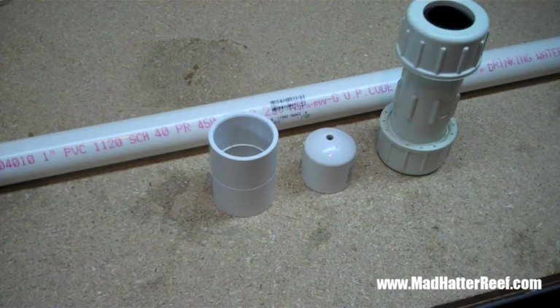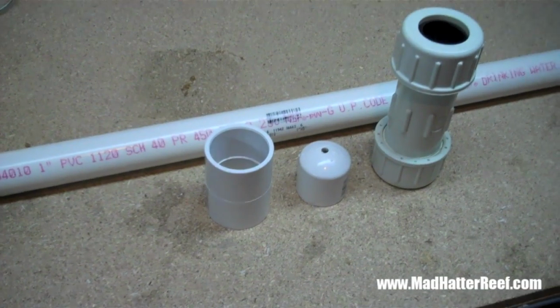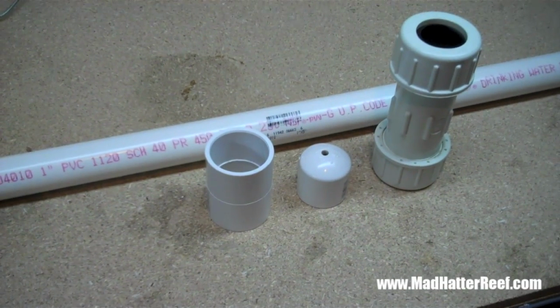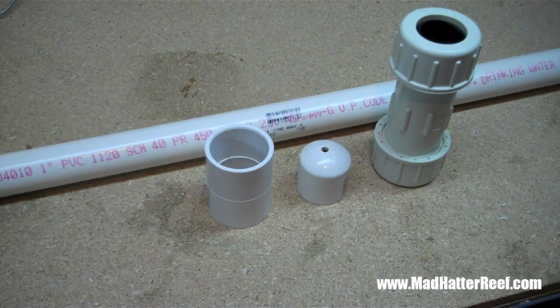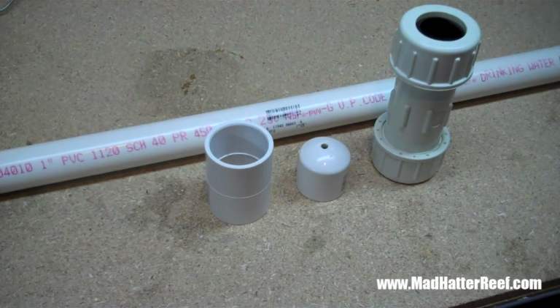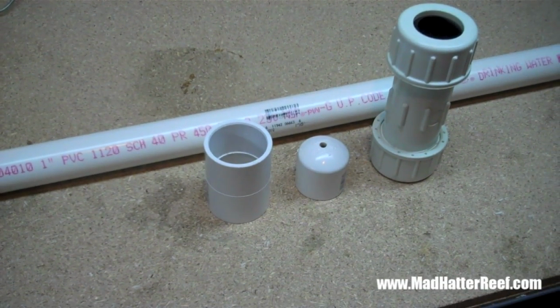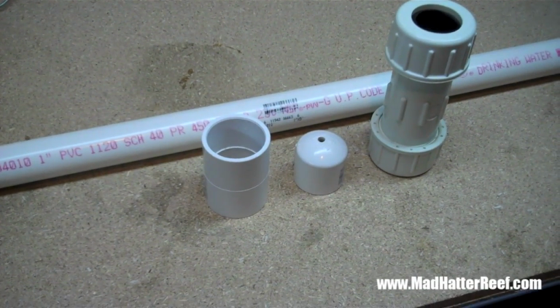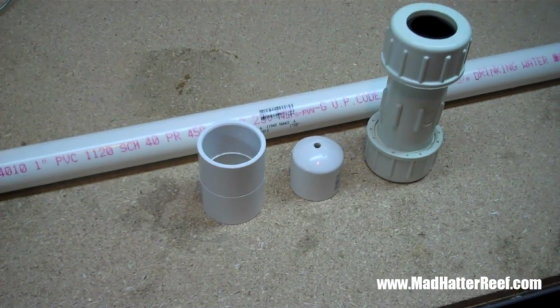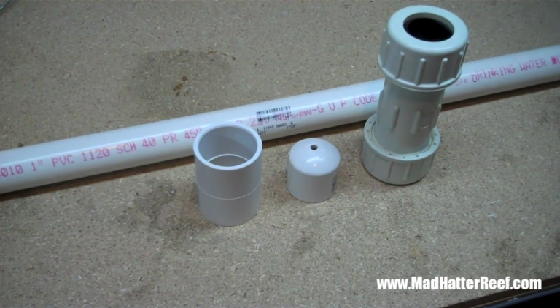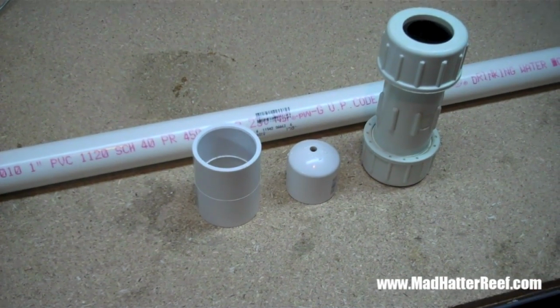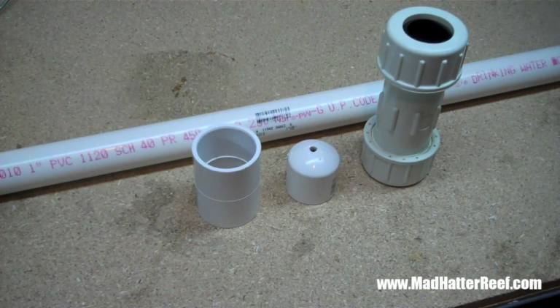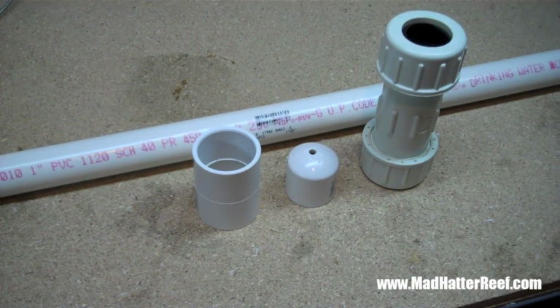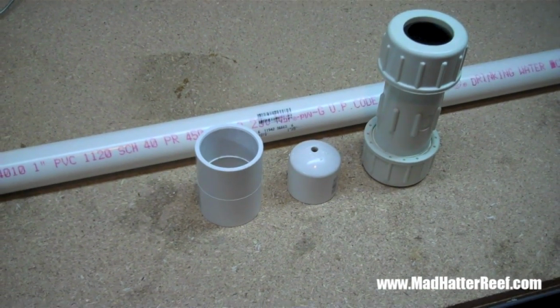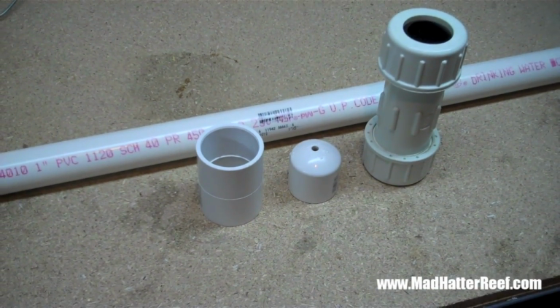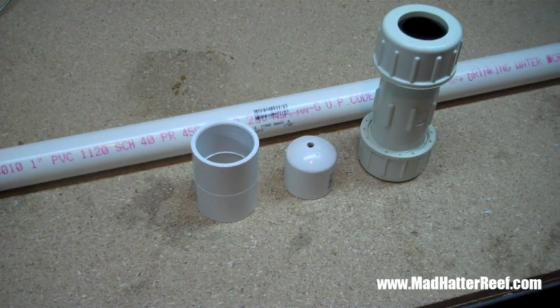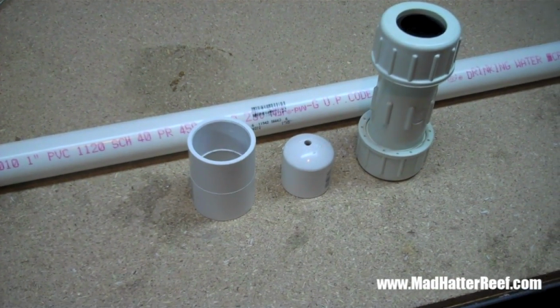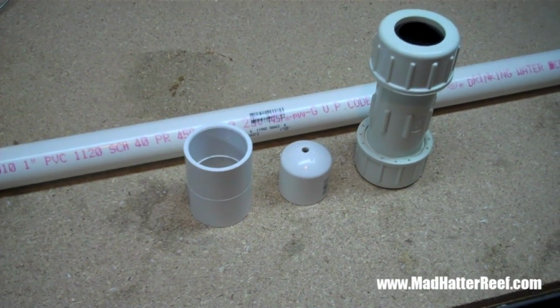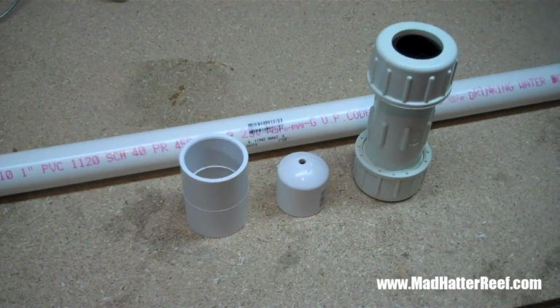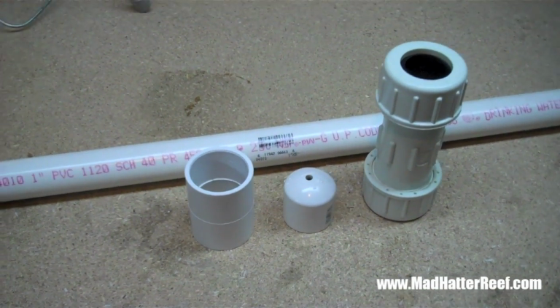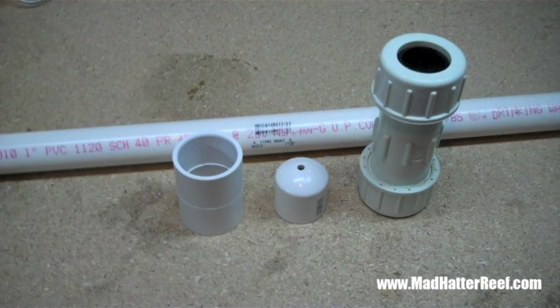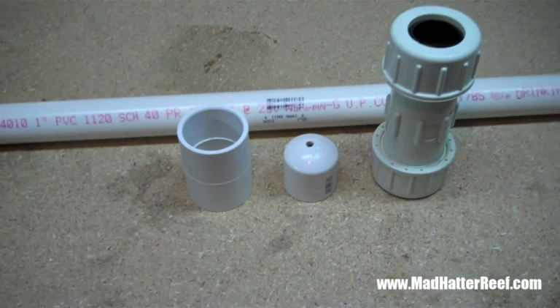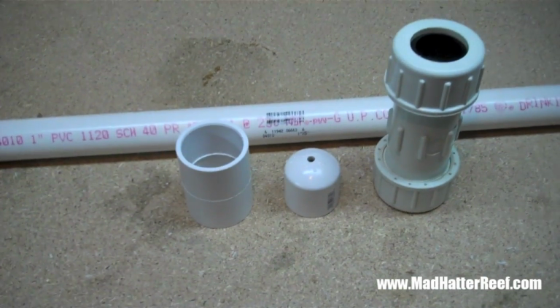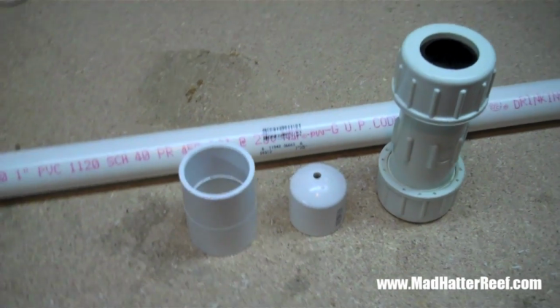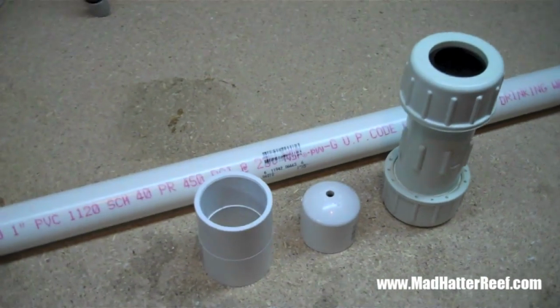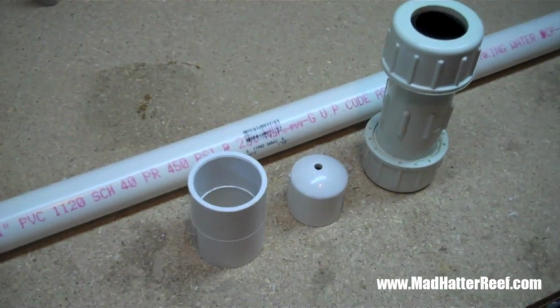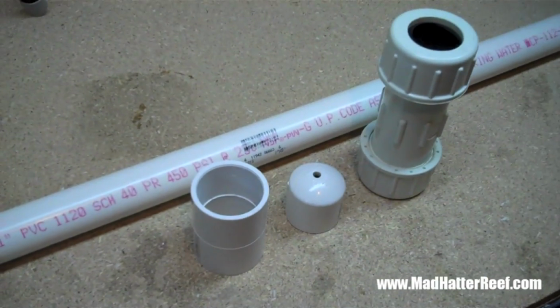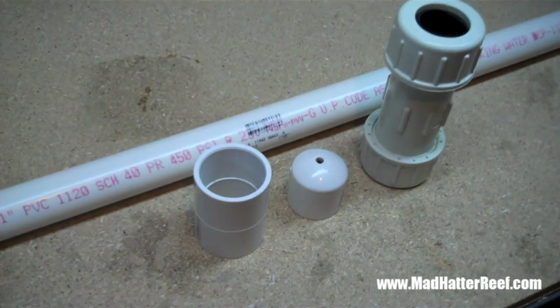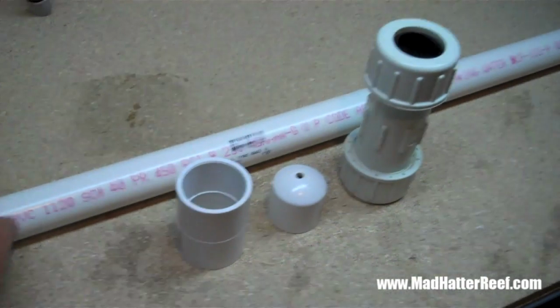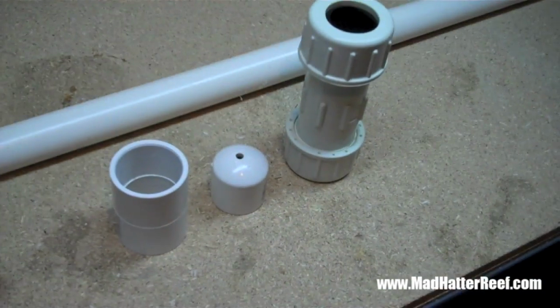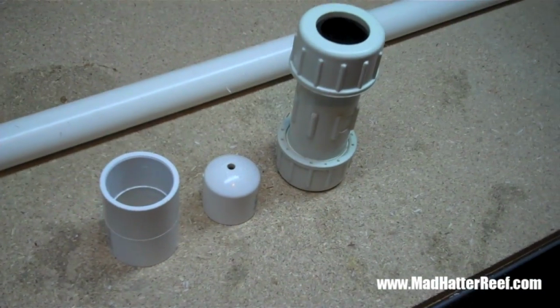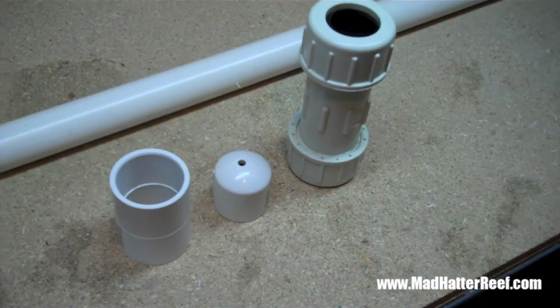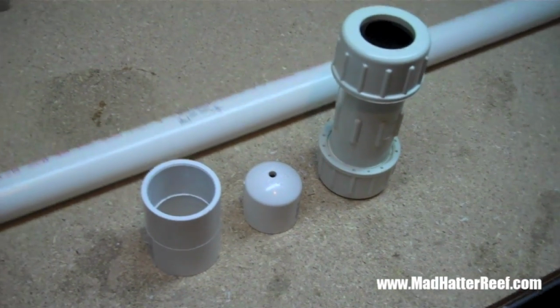Hey guys, what's going on. It's Jeff from MadHatterReef.com, and today we are going to be working on building a Stockman standpipe for your overflow.